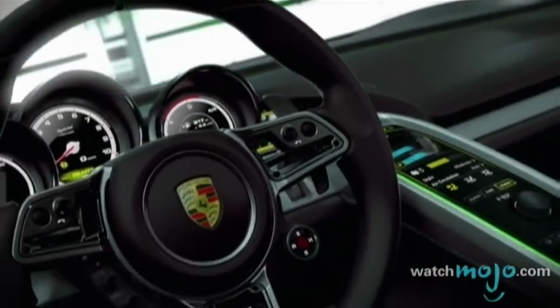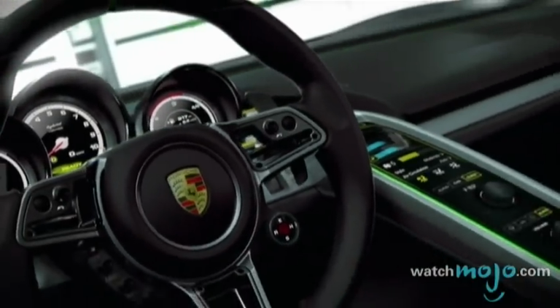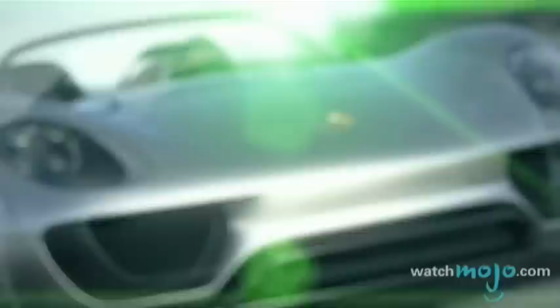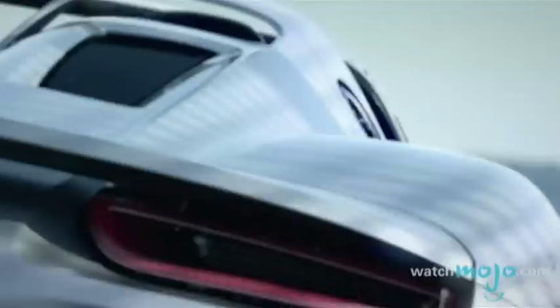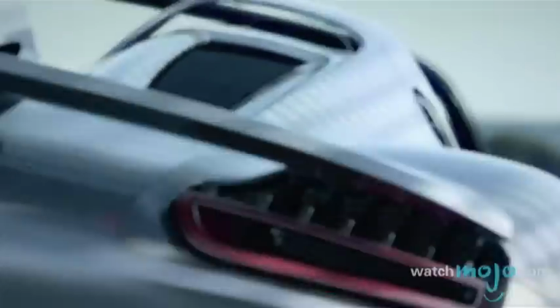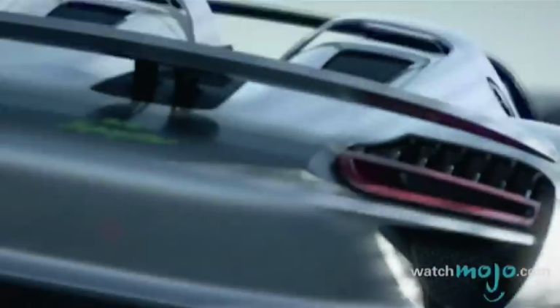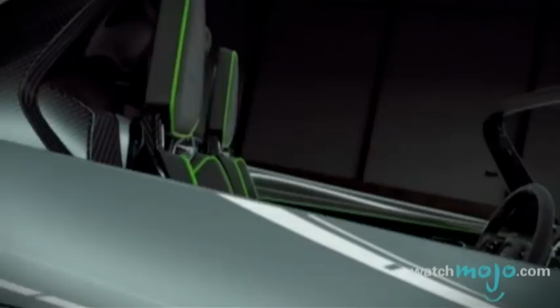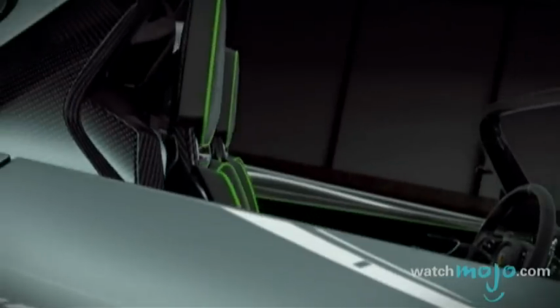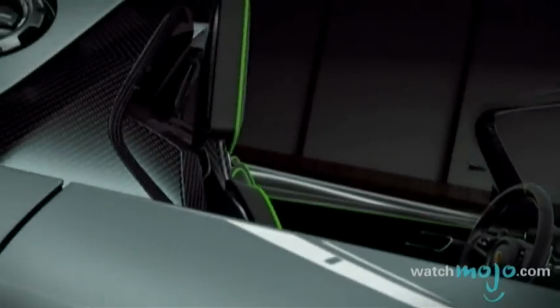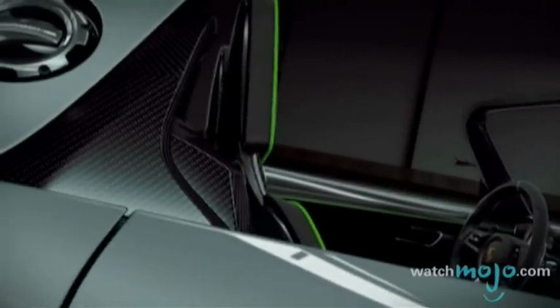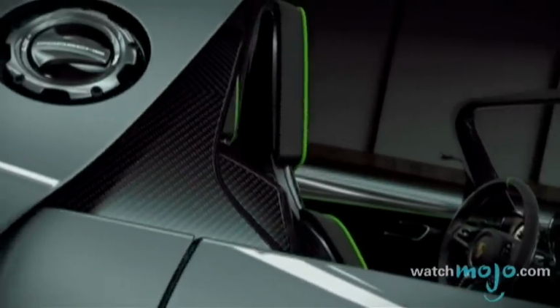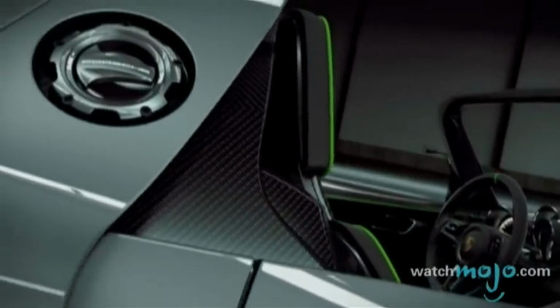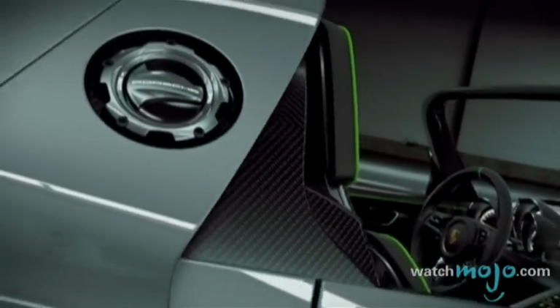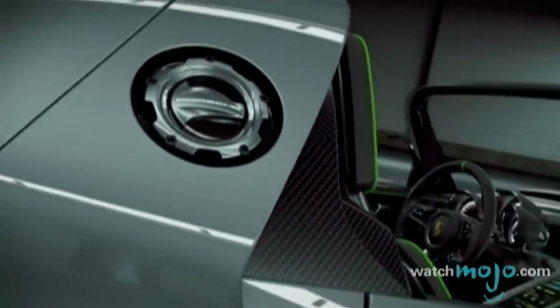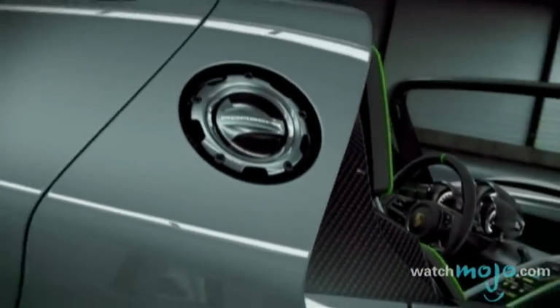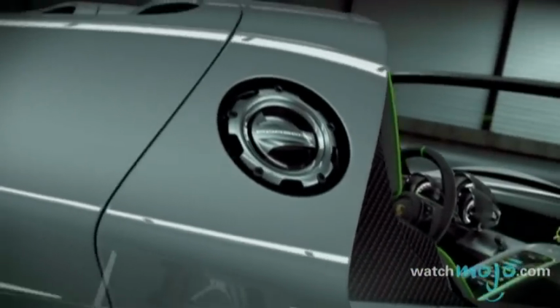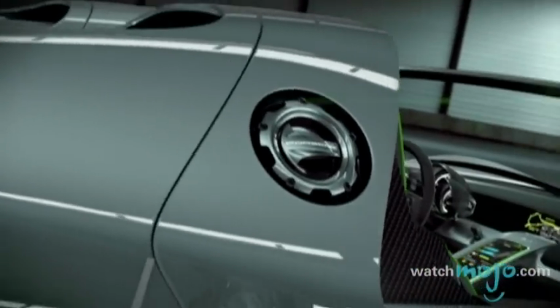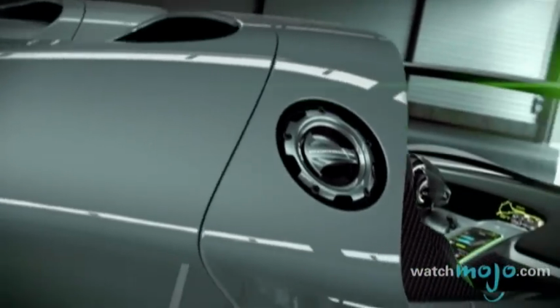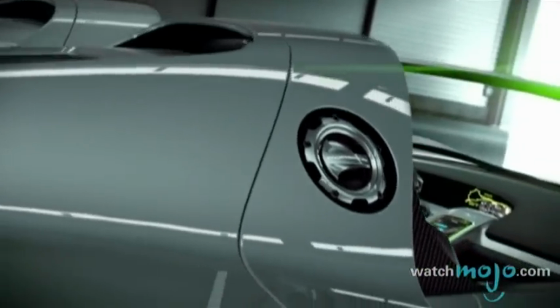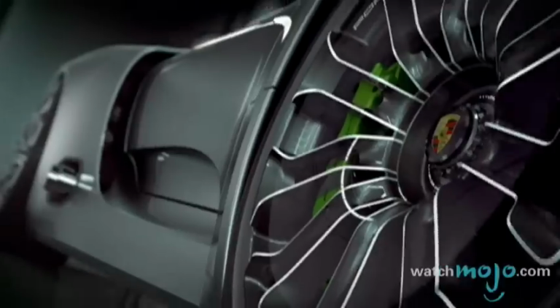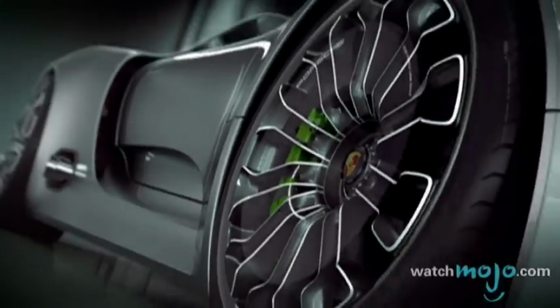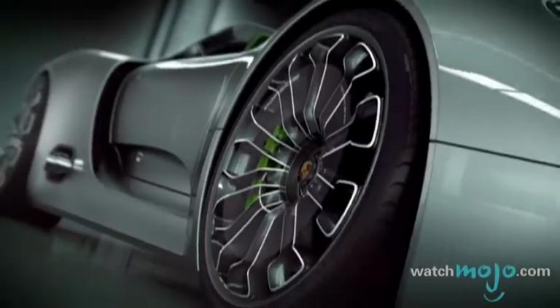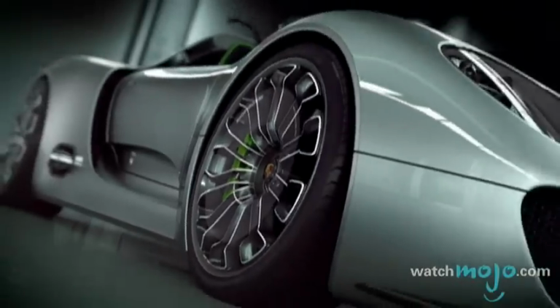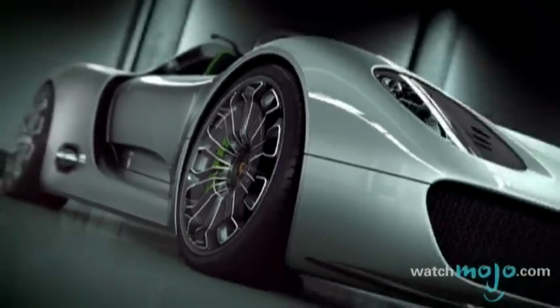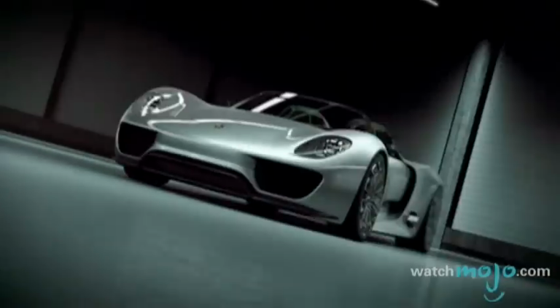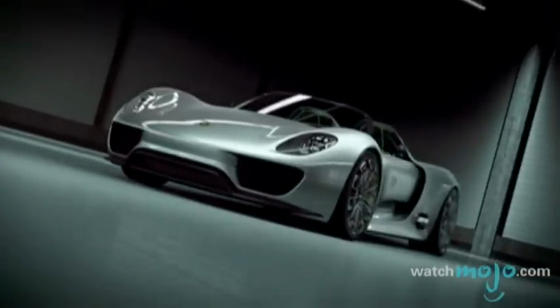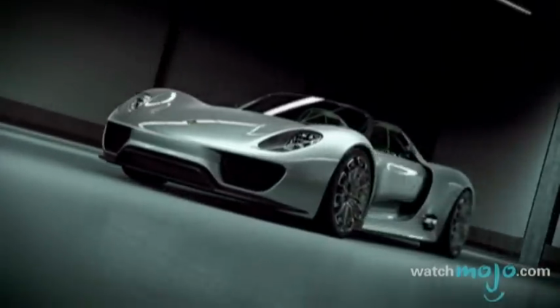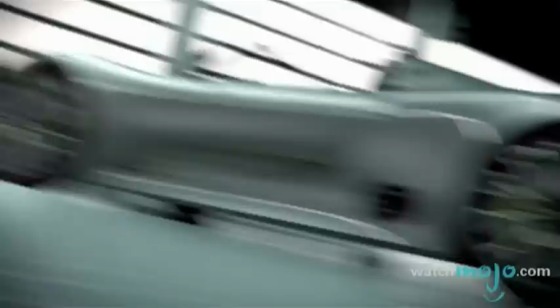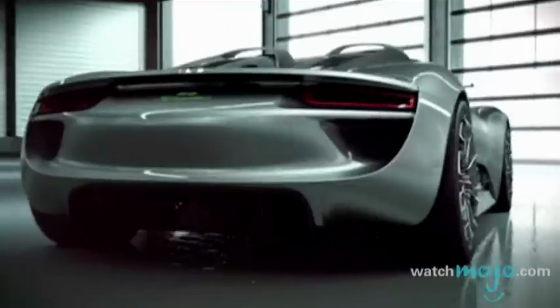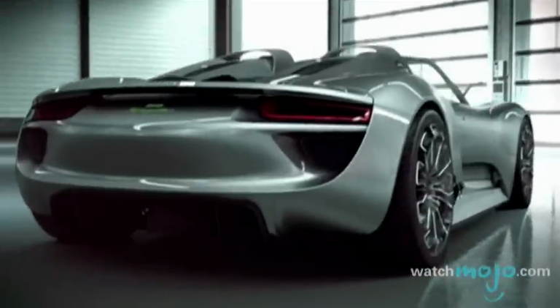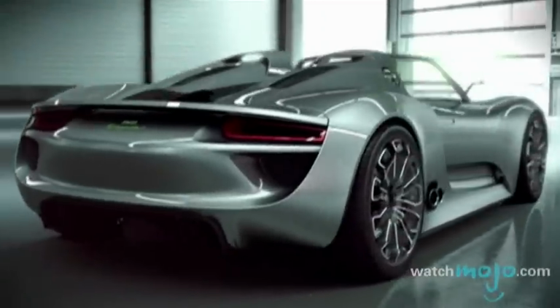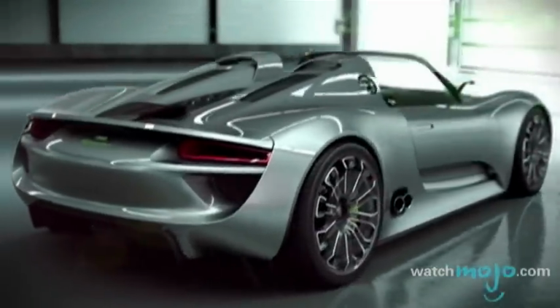Powered by a 500 horsepower V8 engine as well as two electric motors, the 918 Spyder offers four different driving settings: an all-electric mode, a hybrid mode, a sport hybrid mode, and finally a race hybrid mode.